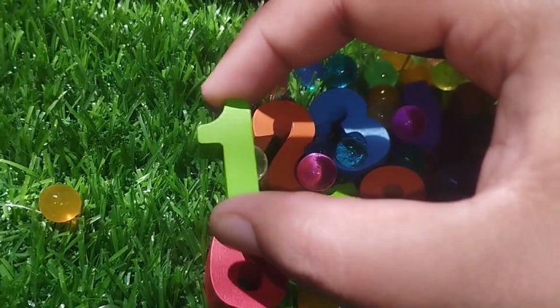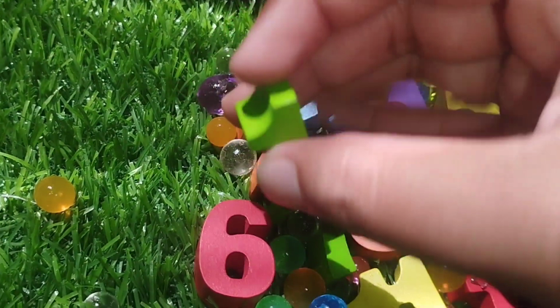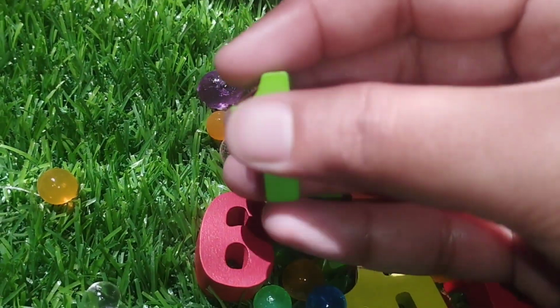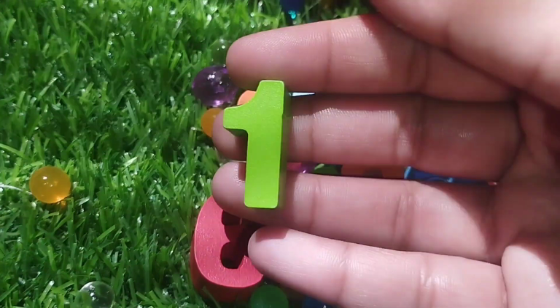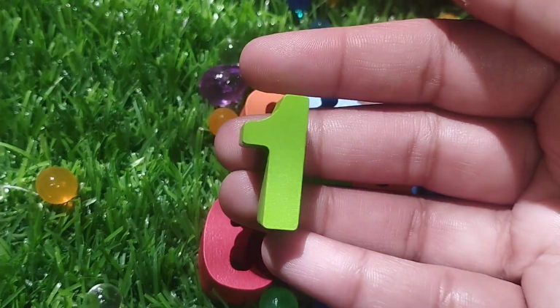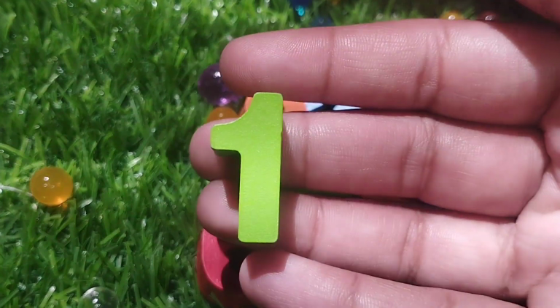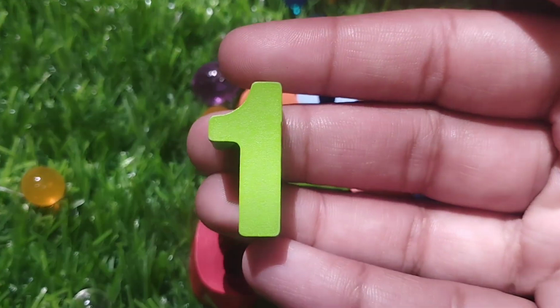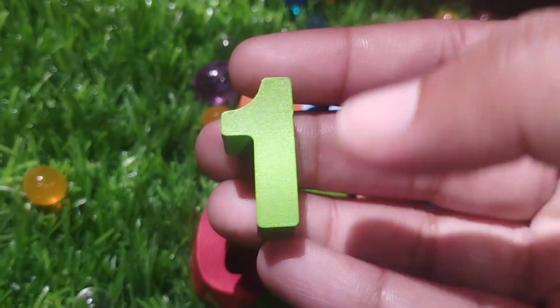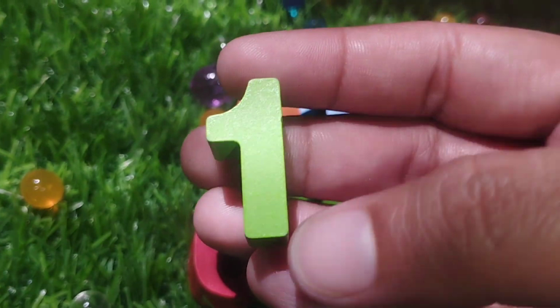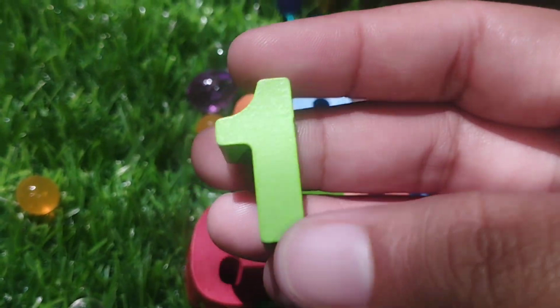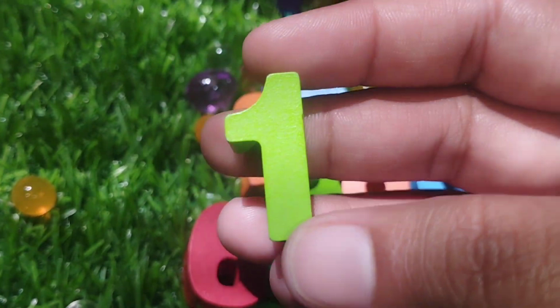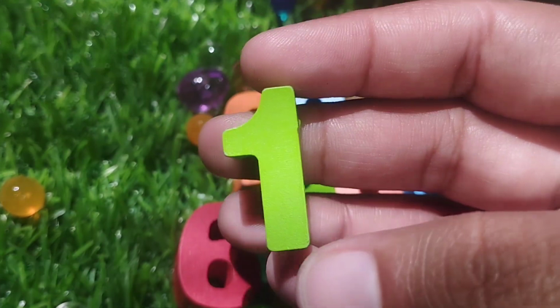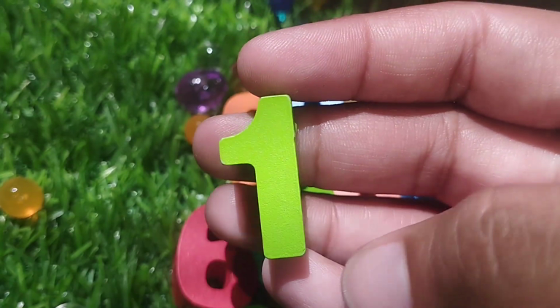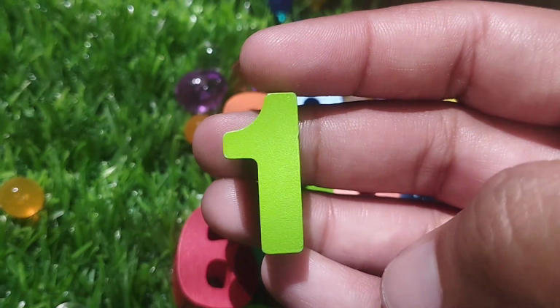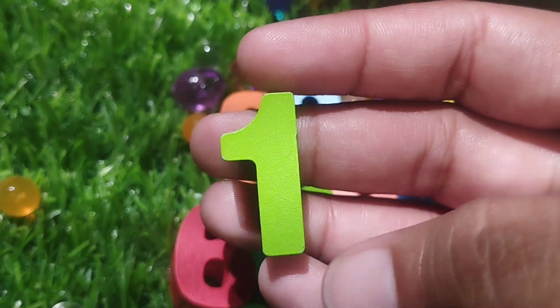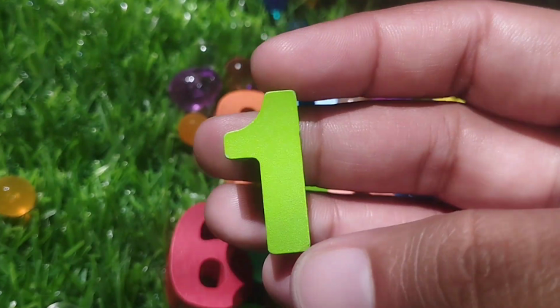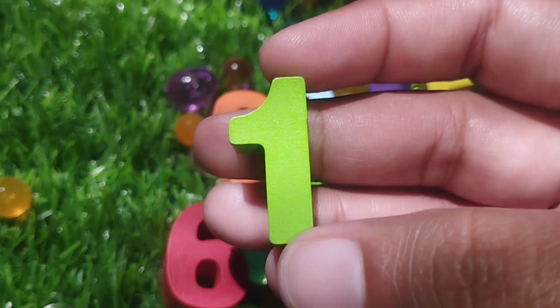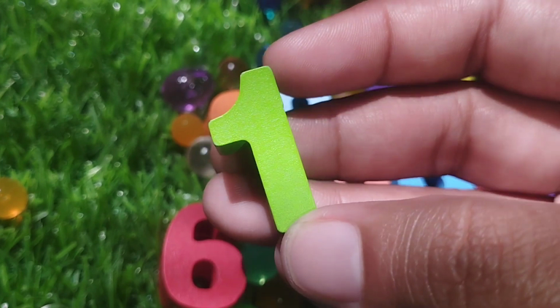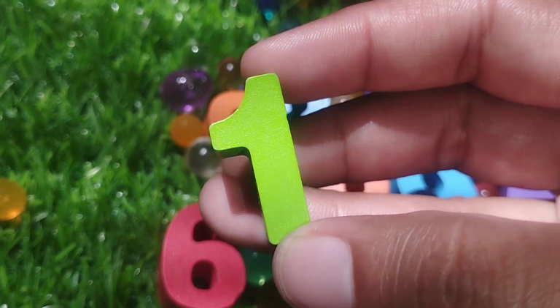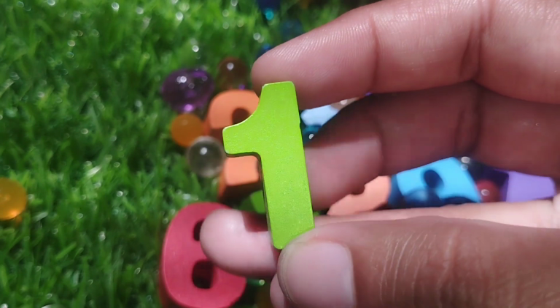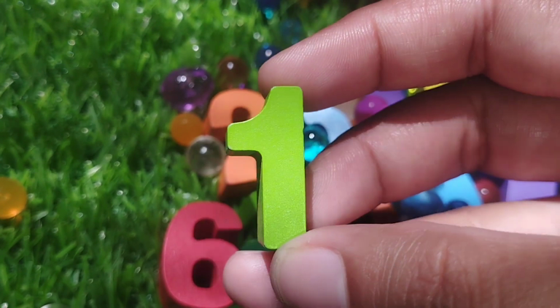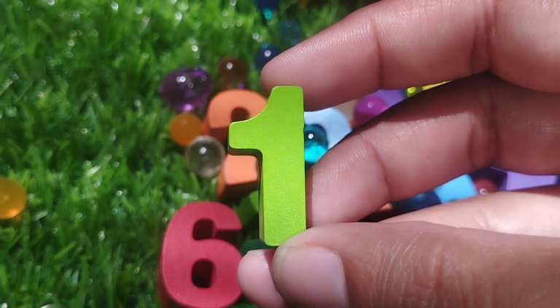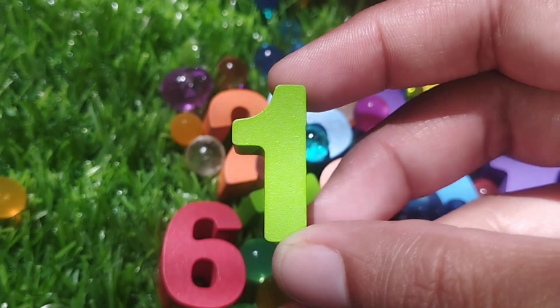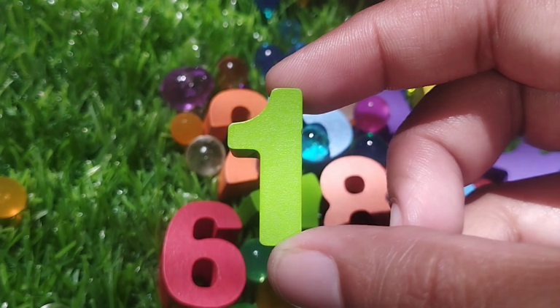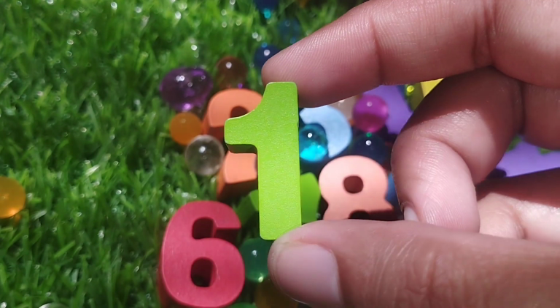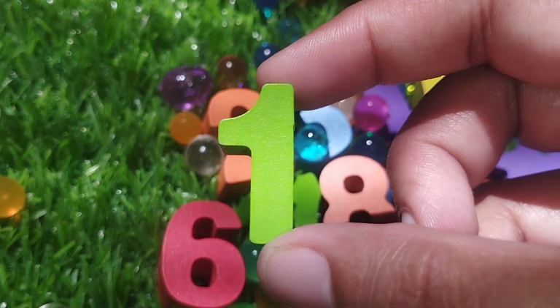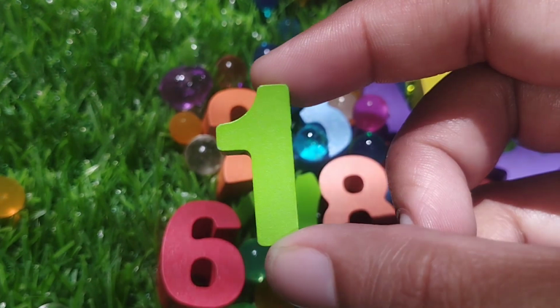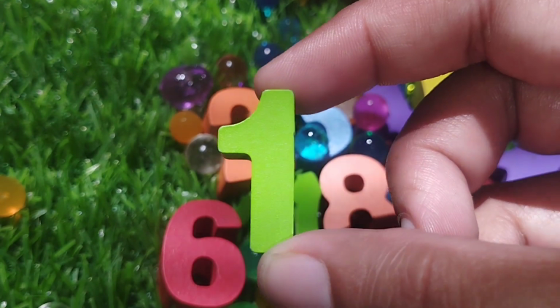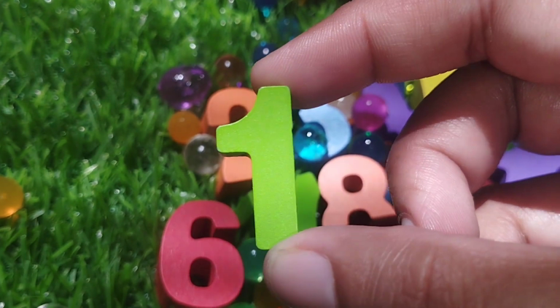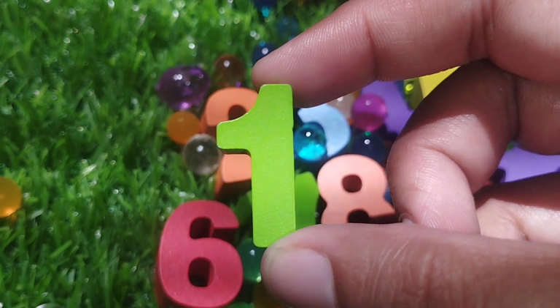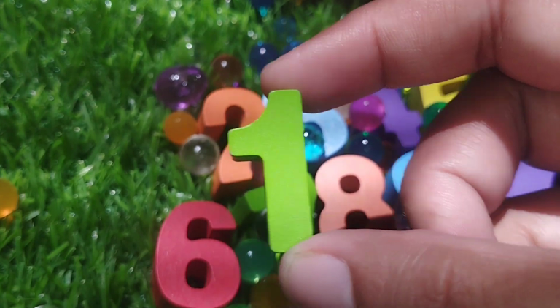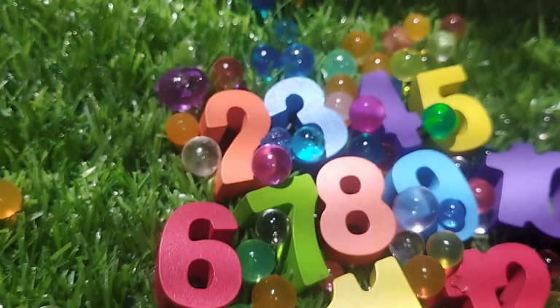The first number is number 1. Number 1. And the color is paroid.